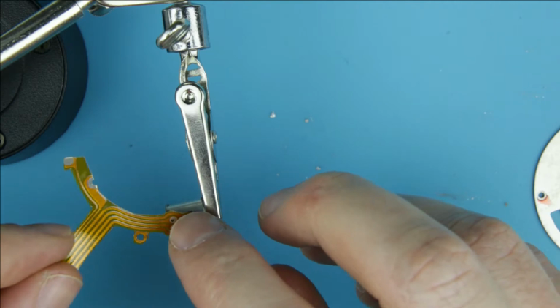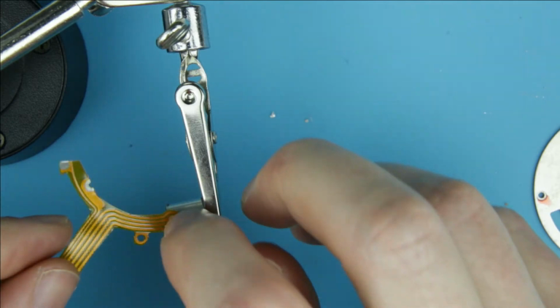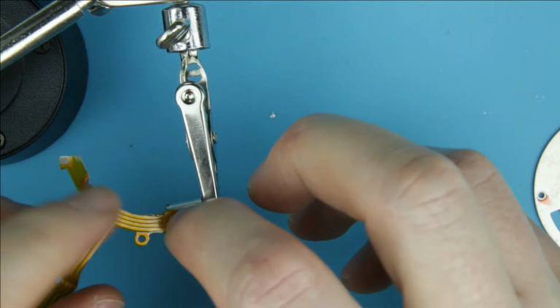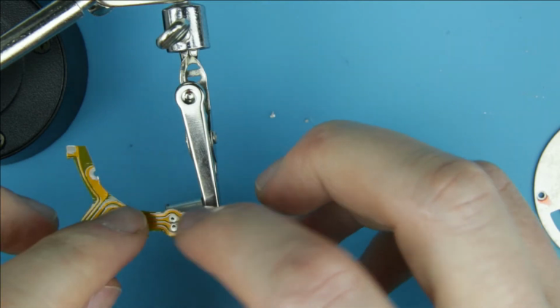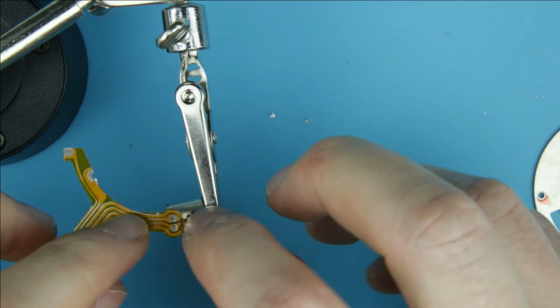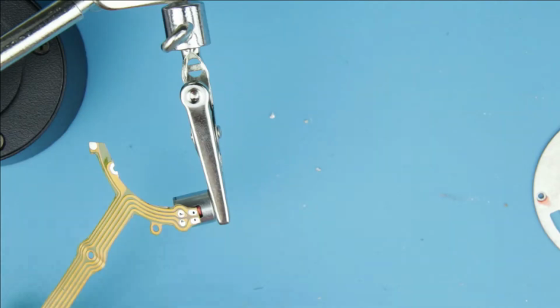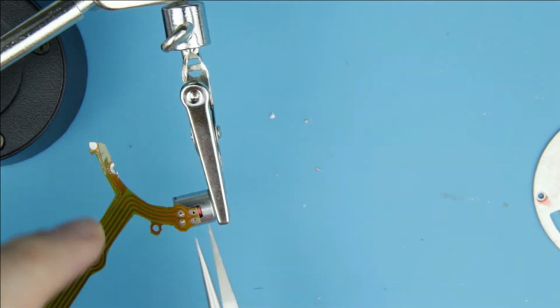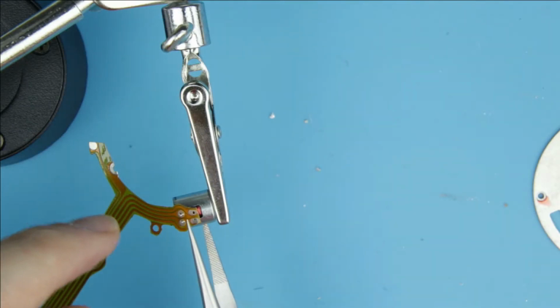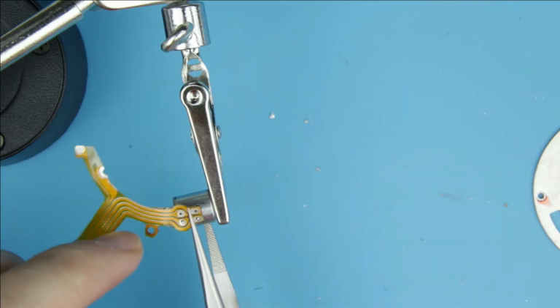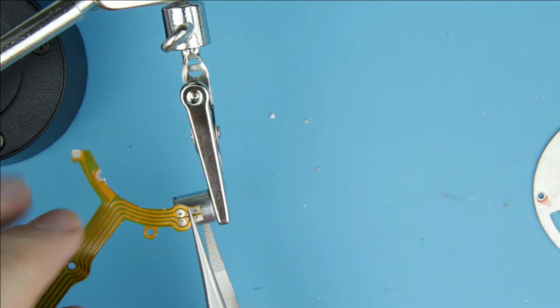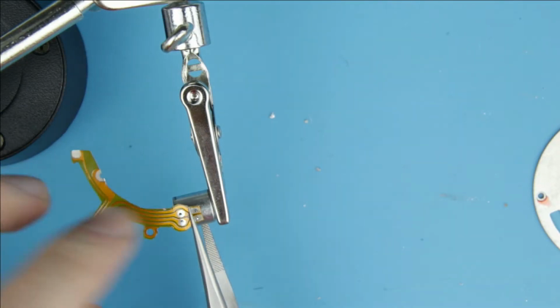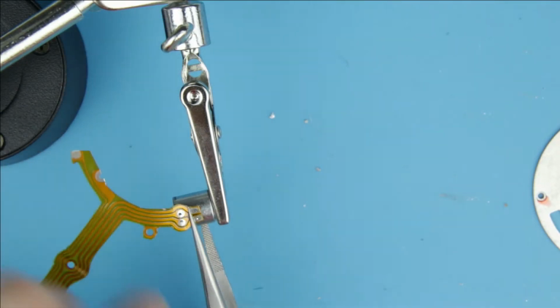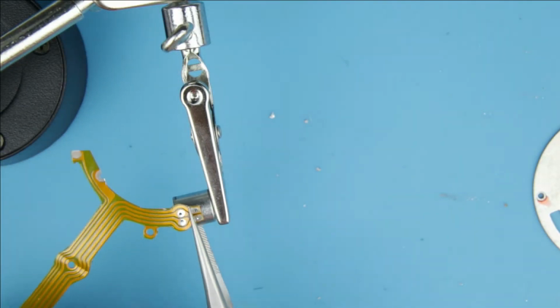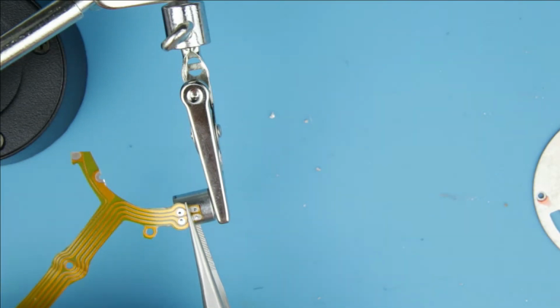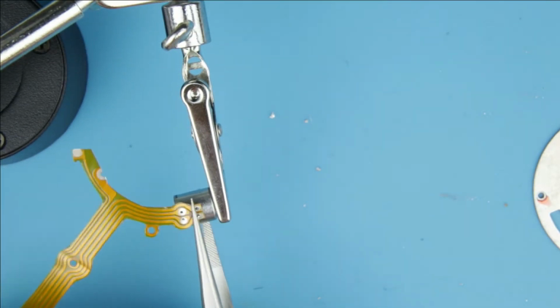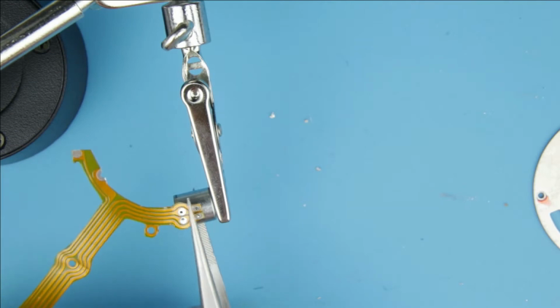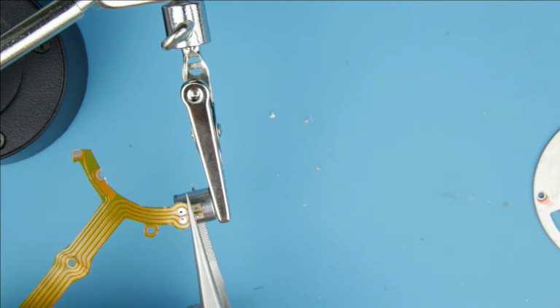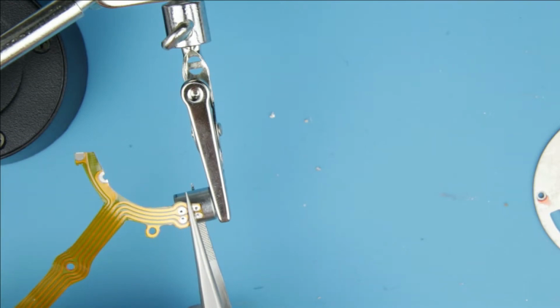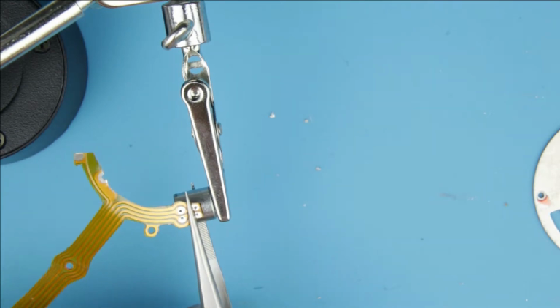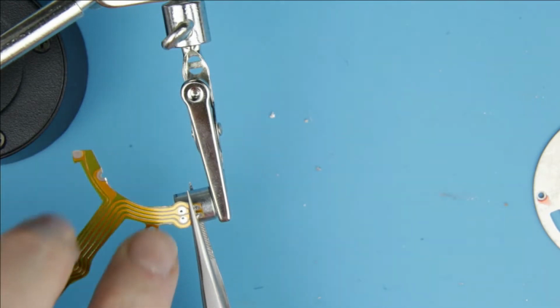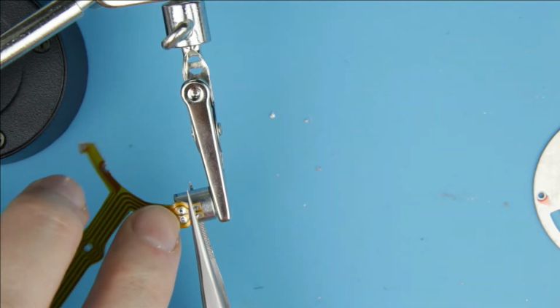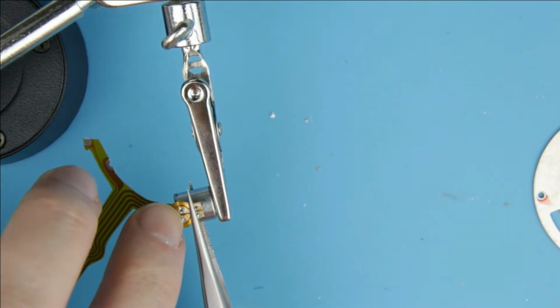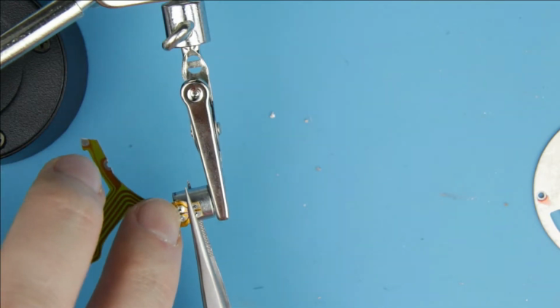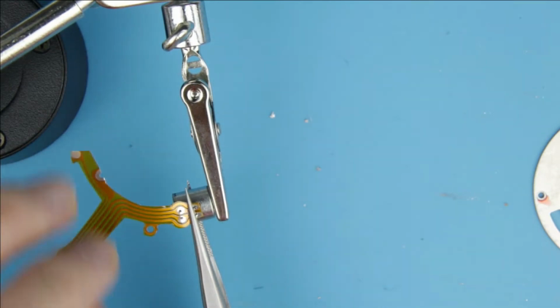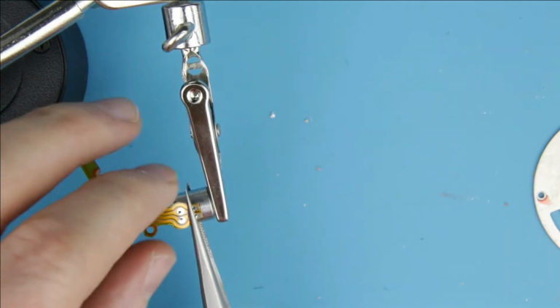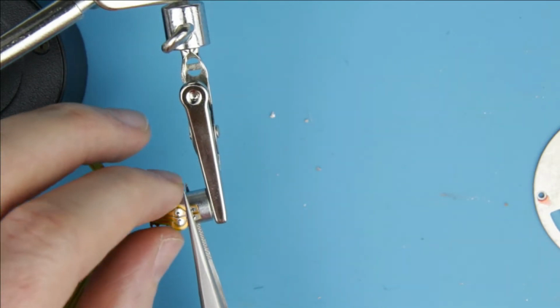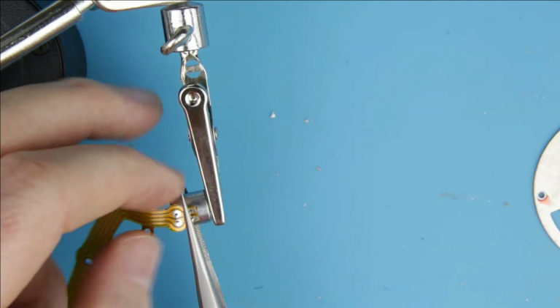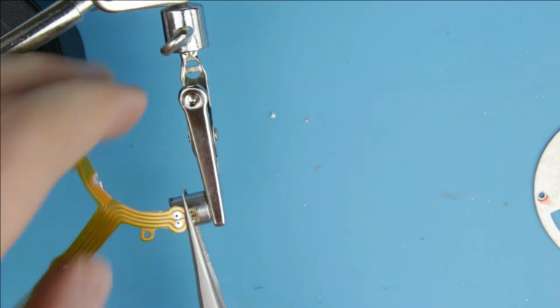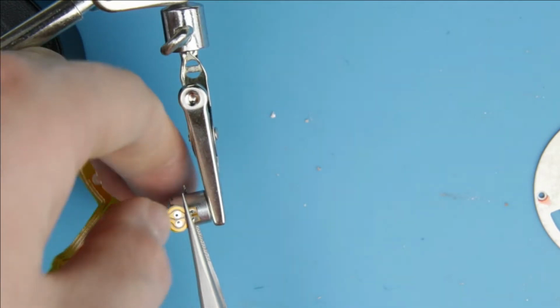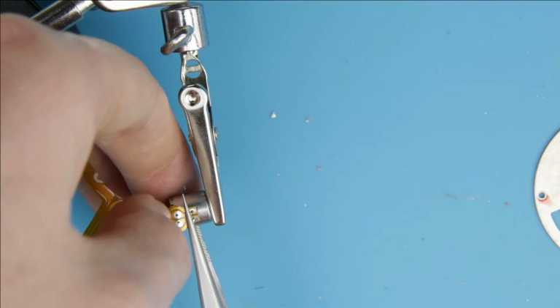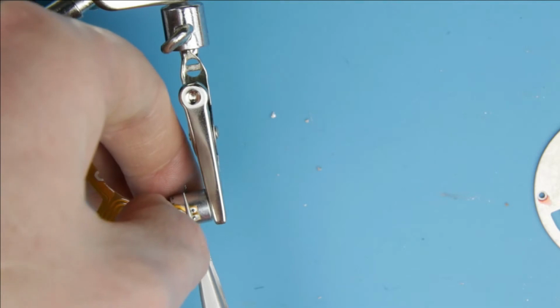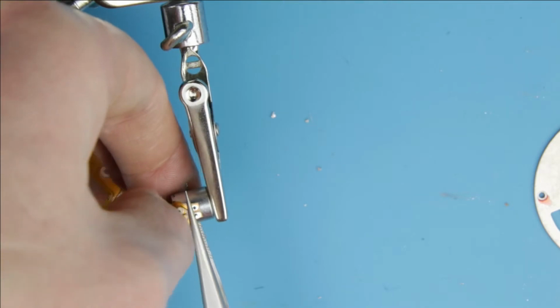Connect the new flex cable to the motor. Use an adjustable metal tweezers to hold the cable in its place.